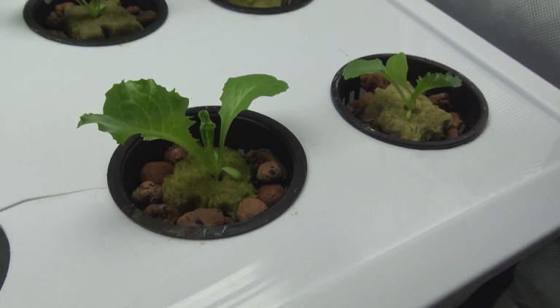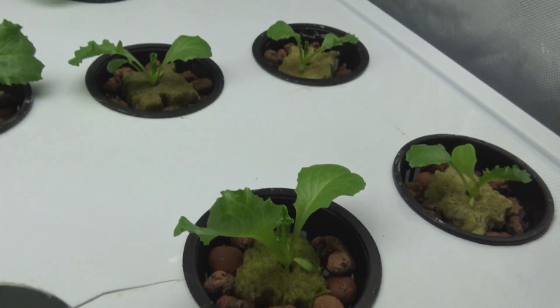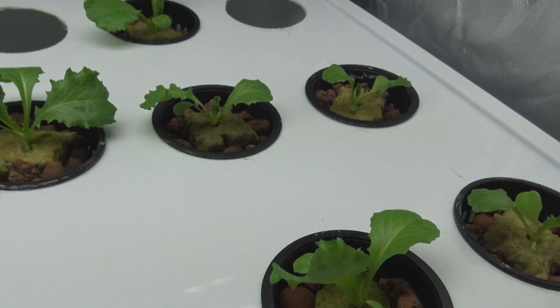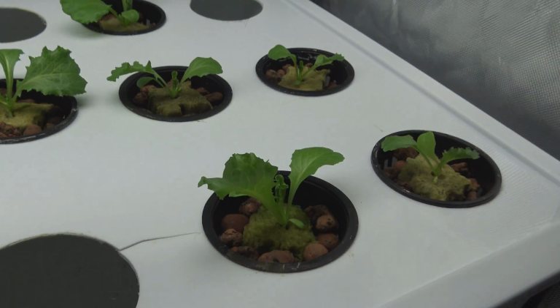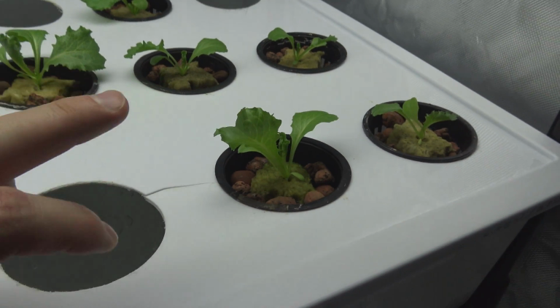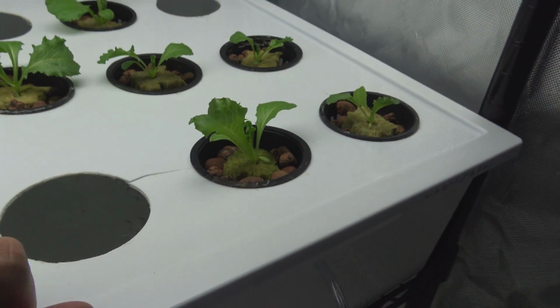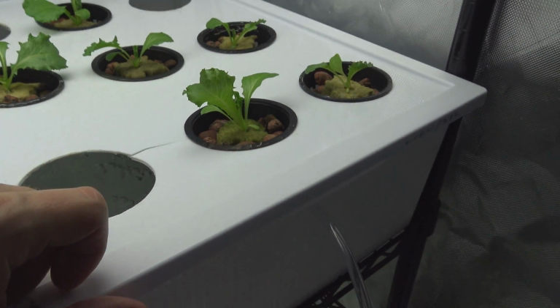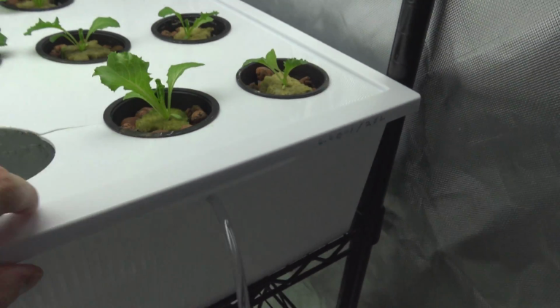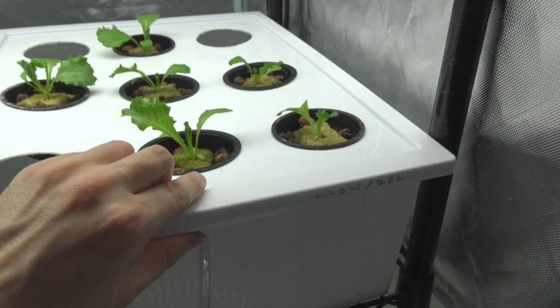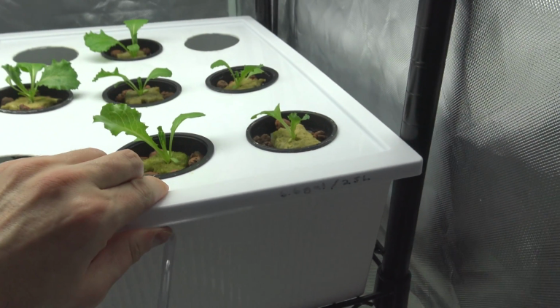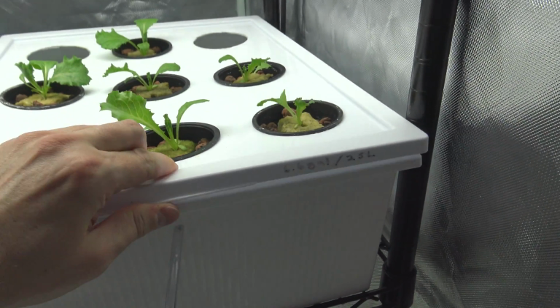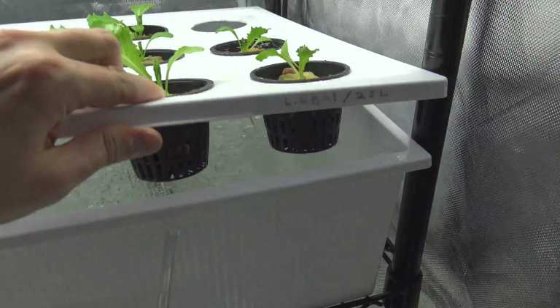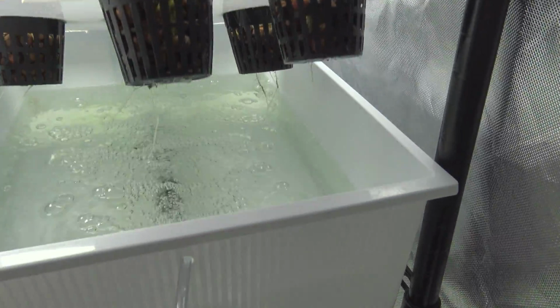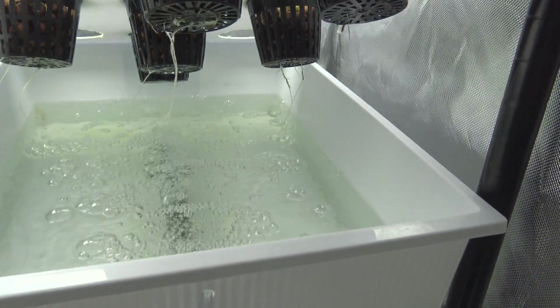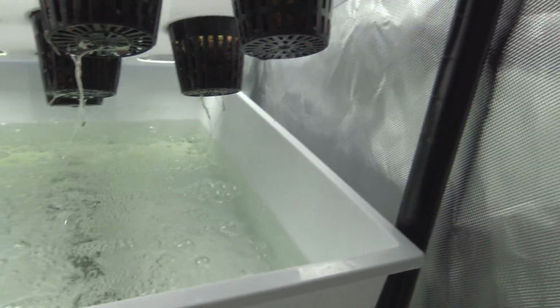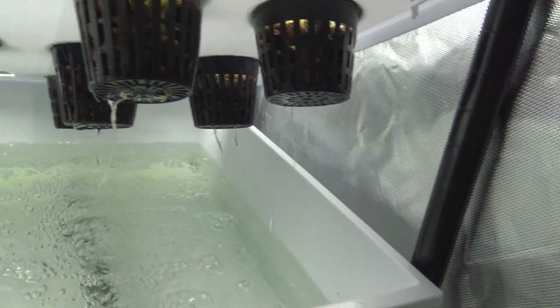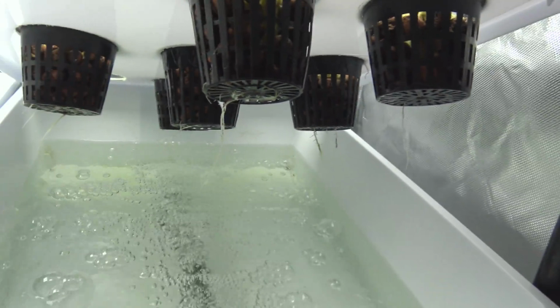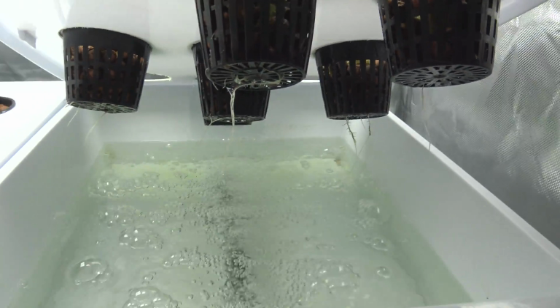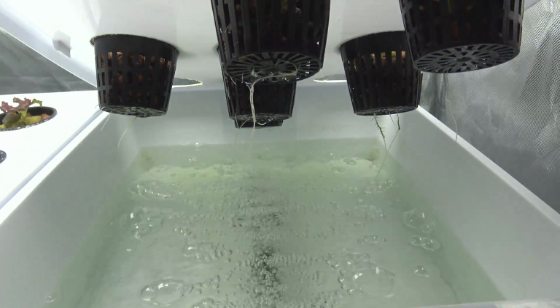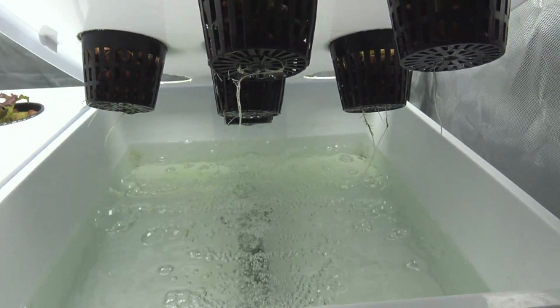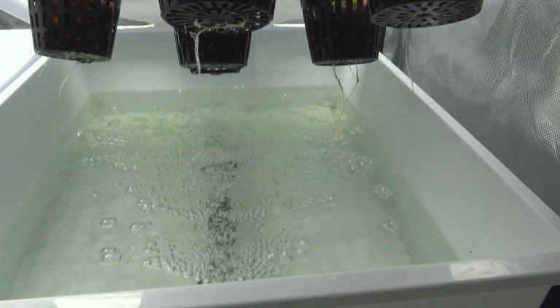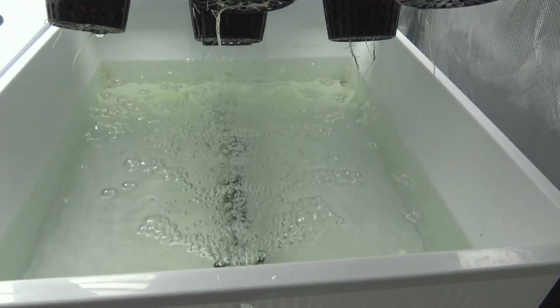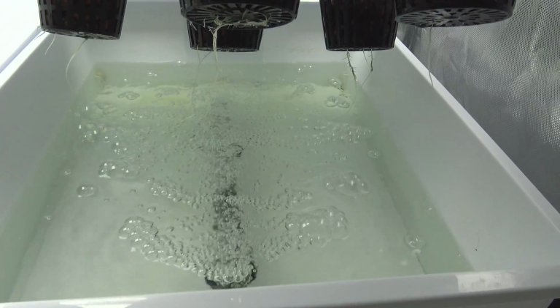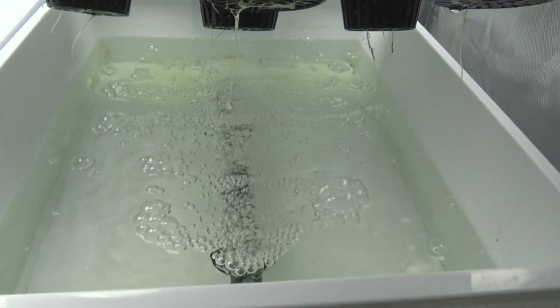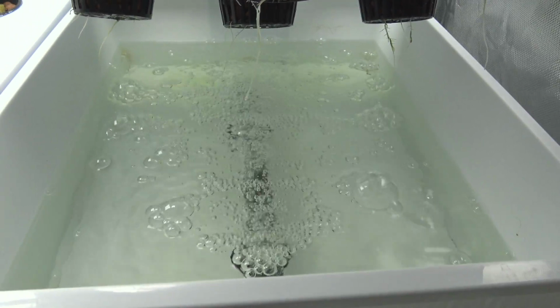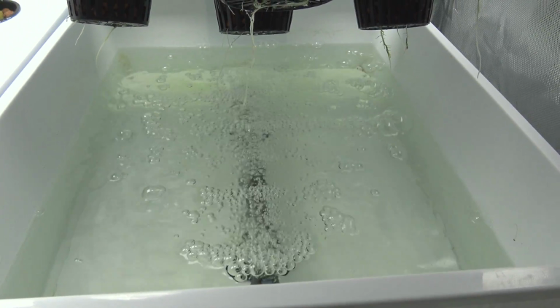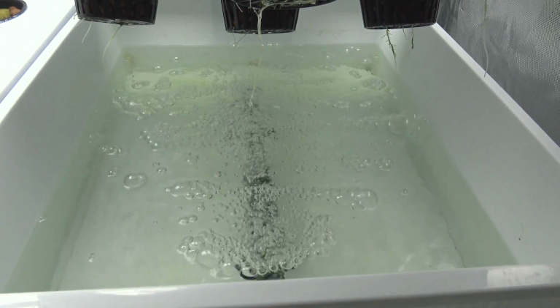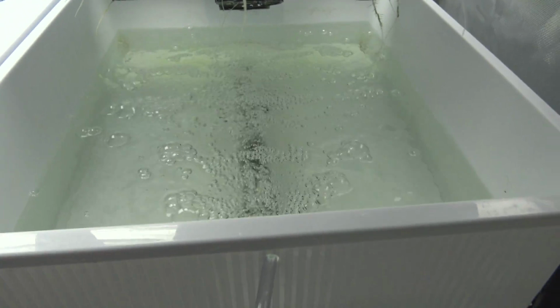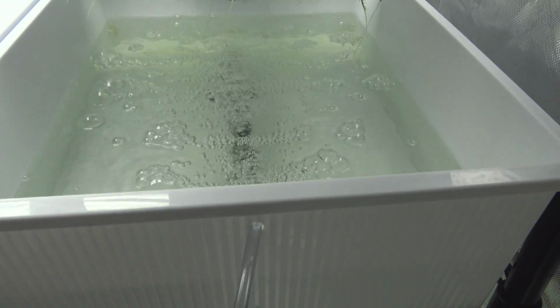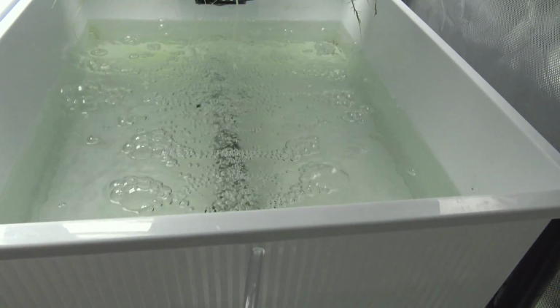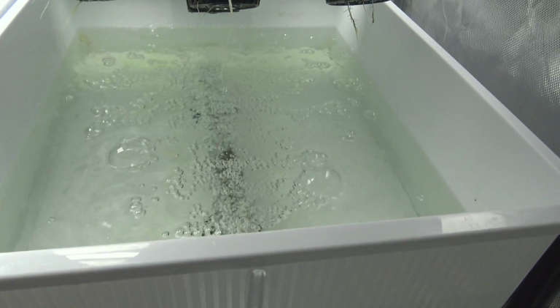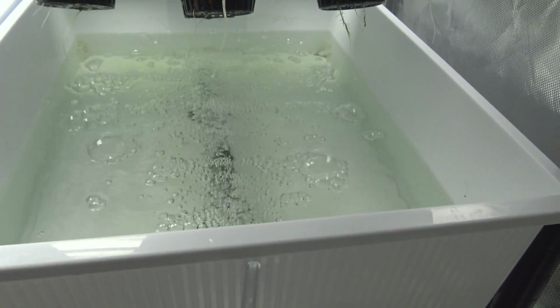As you can see here, we have these beautiful little lettuces. This is some romaine that I got growing right here. Let's take a look at the root system — they're doing pretty good. The water is beautifully percolating through the air stone.